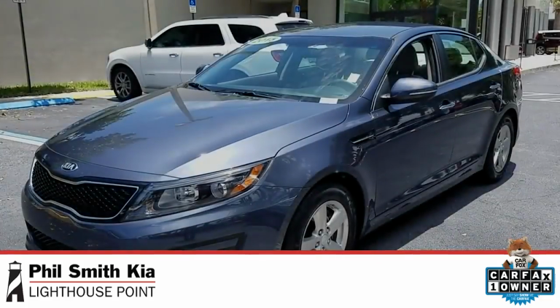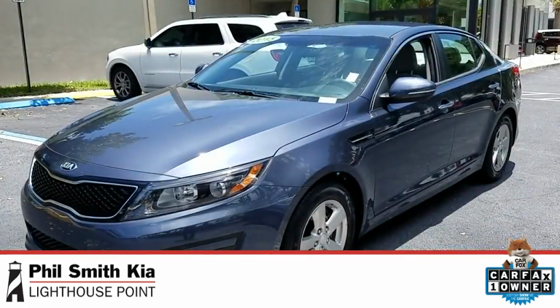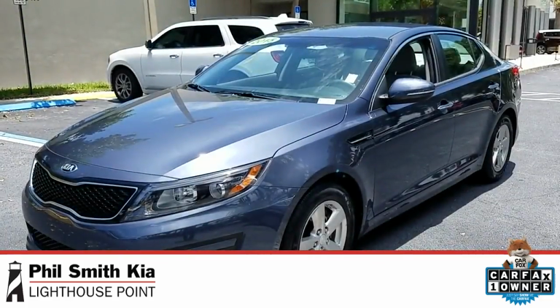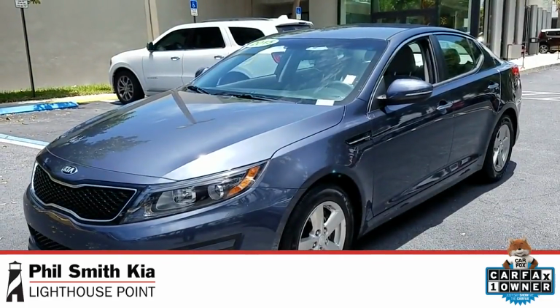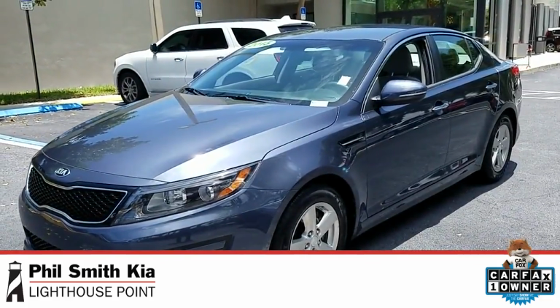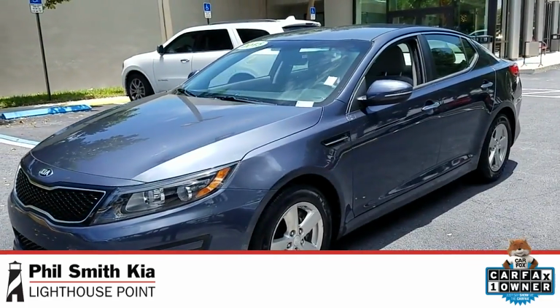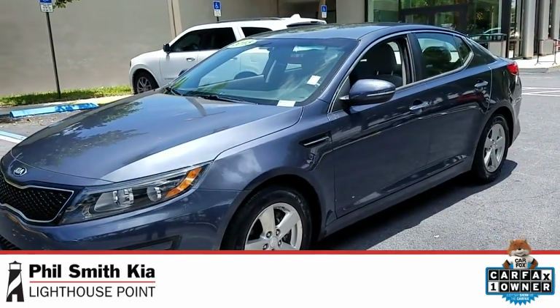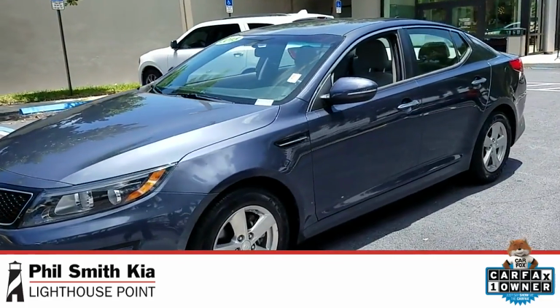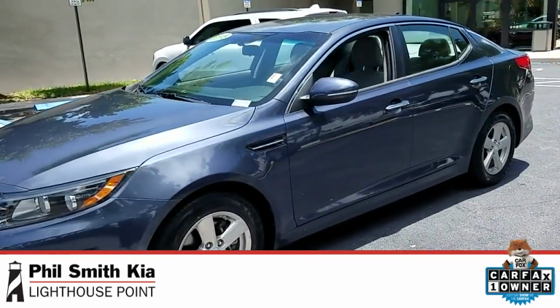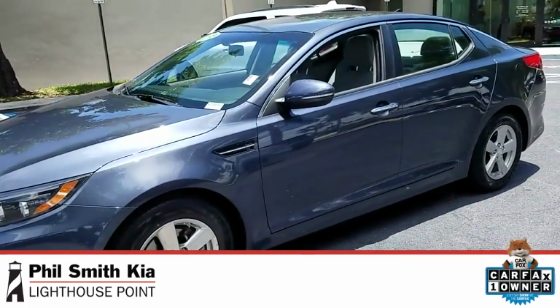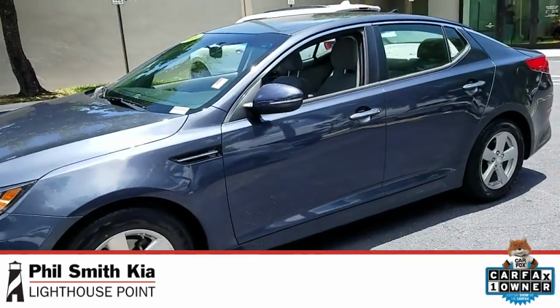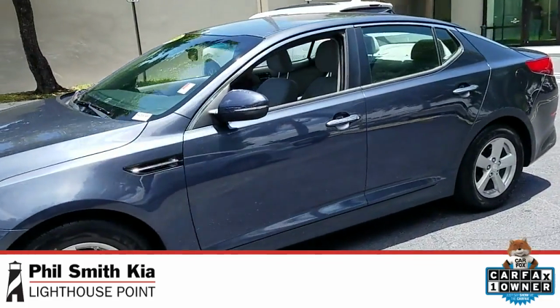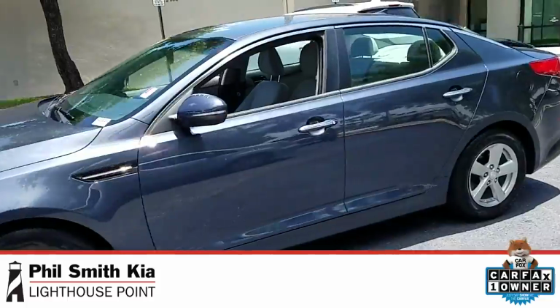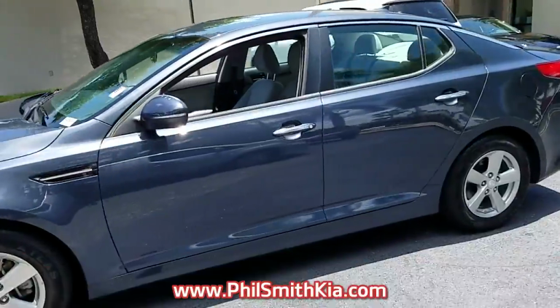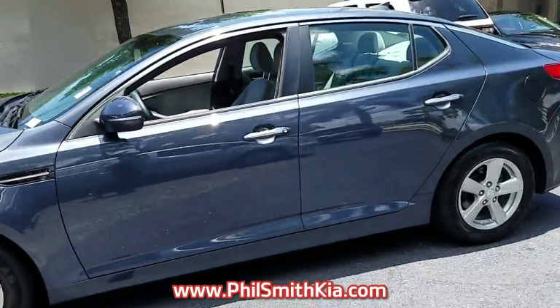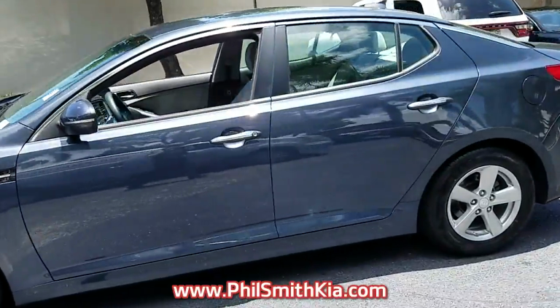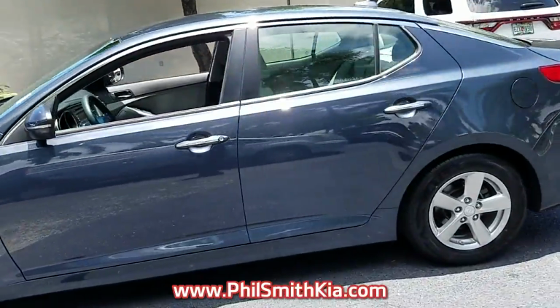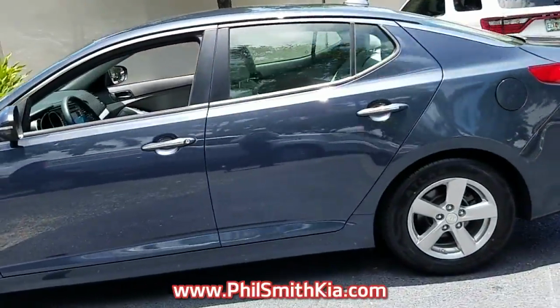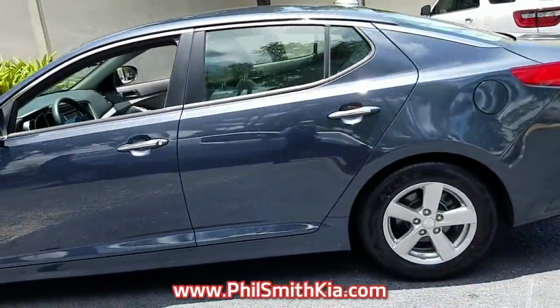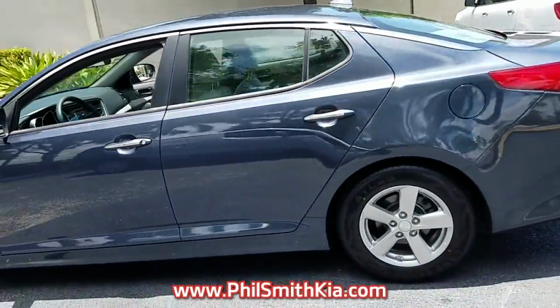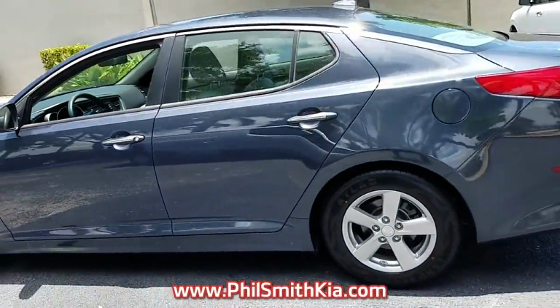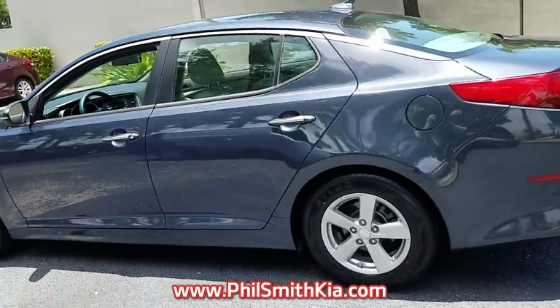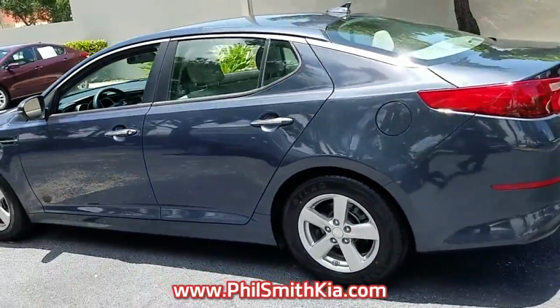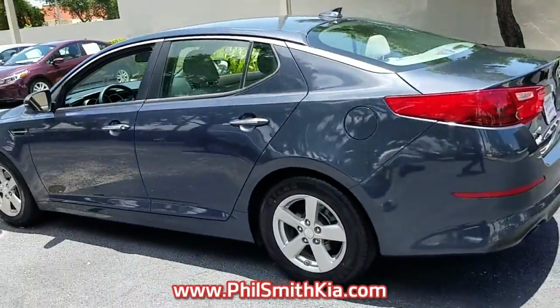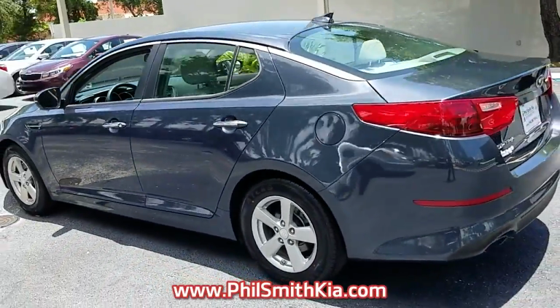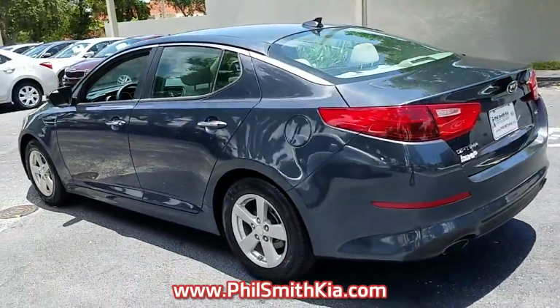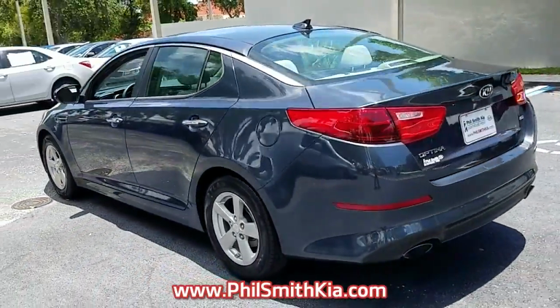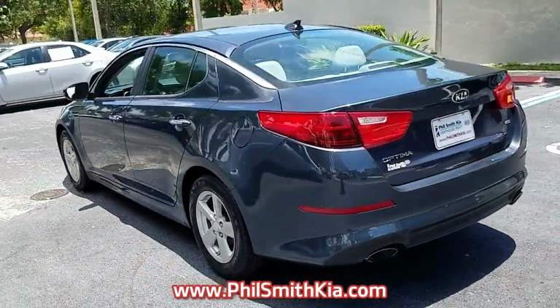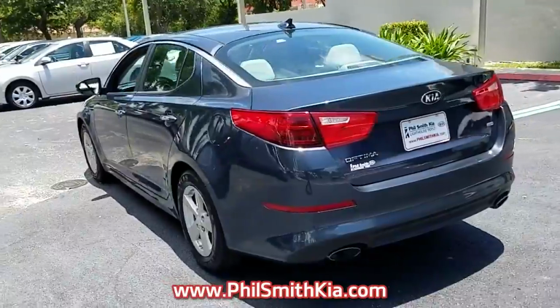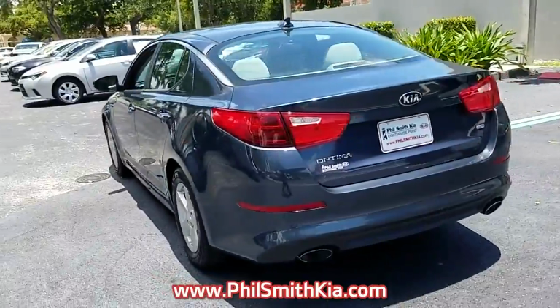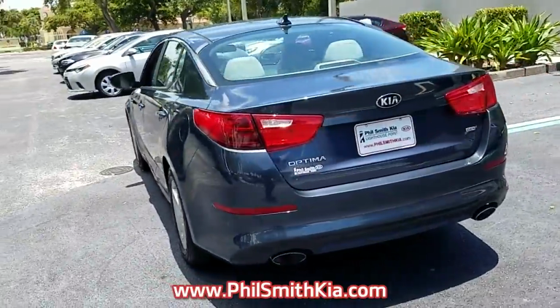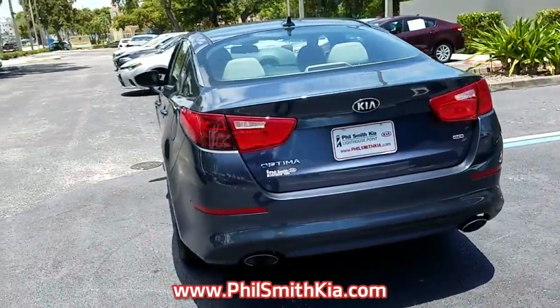Check out this pre-owned 2015 Kia Optima! This Kia Optima has passed a rigorous multi-point inspection and is manufacturer certified for your peace of mind.